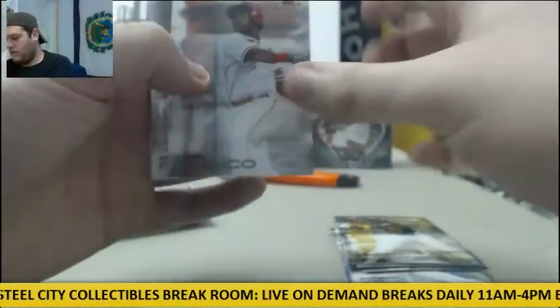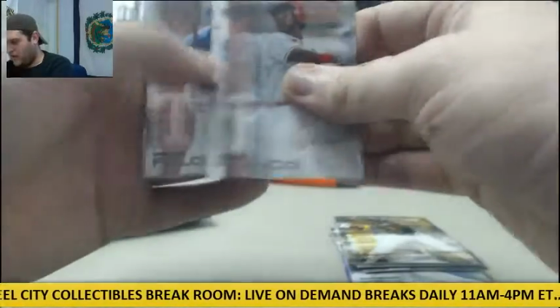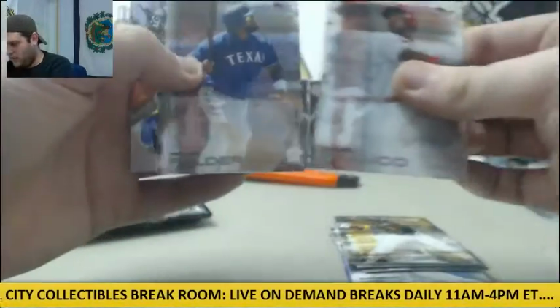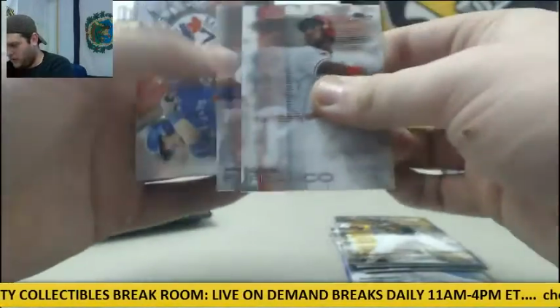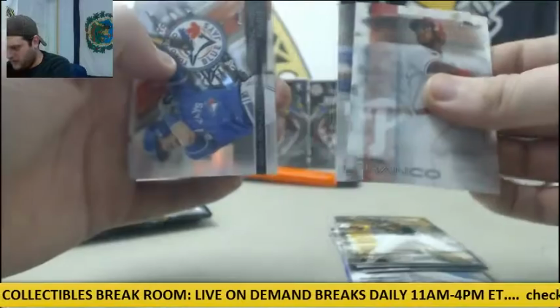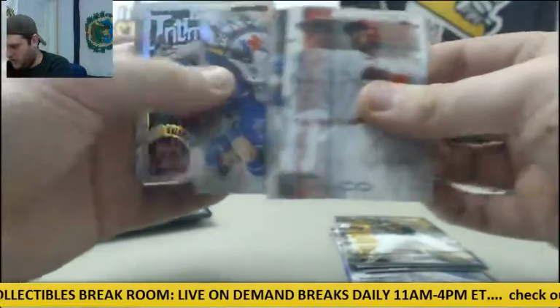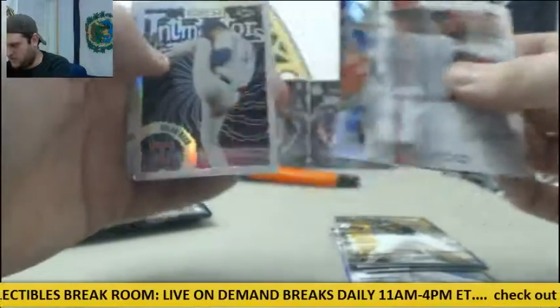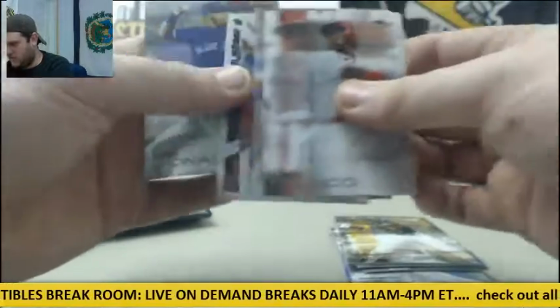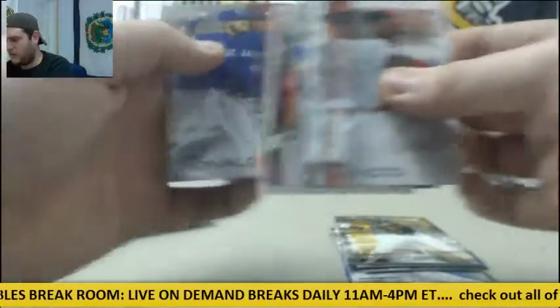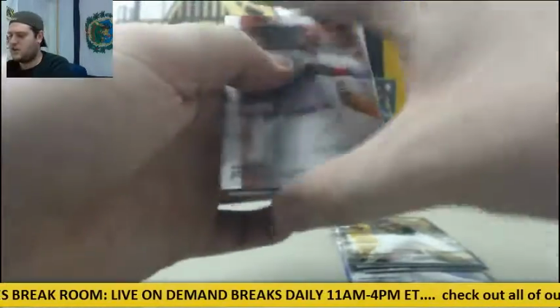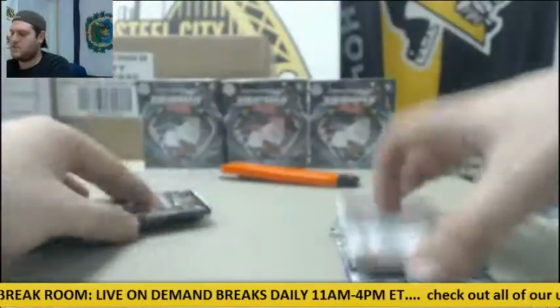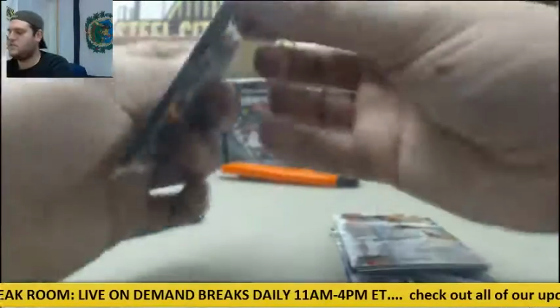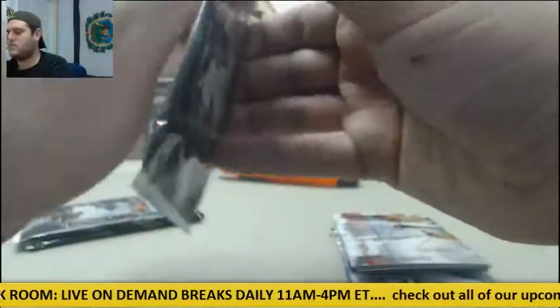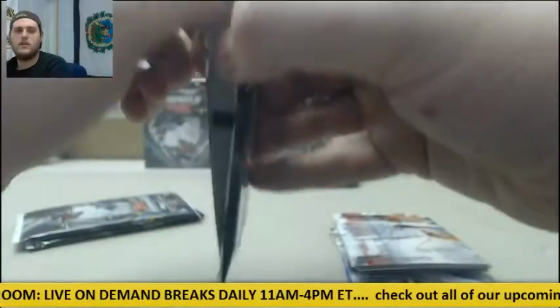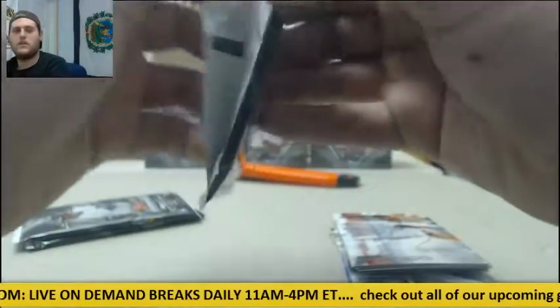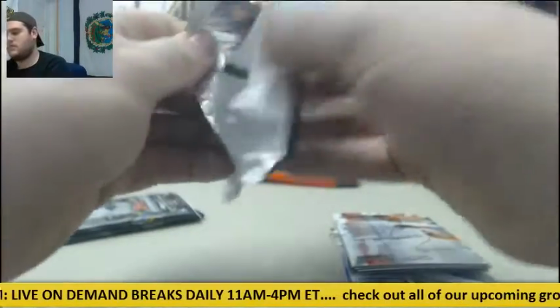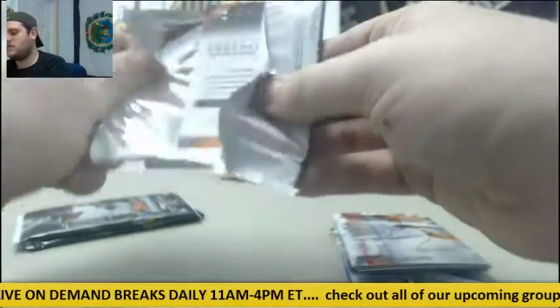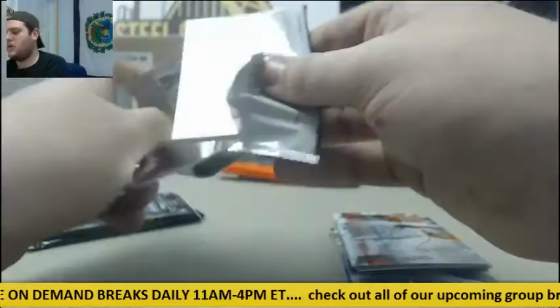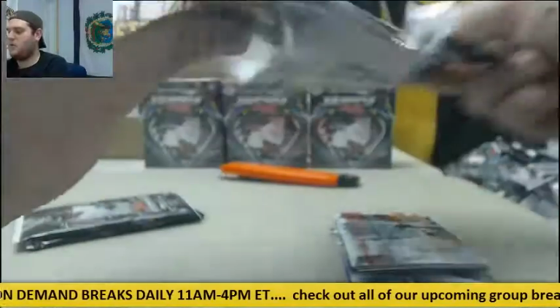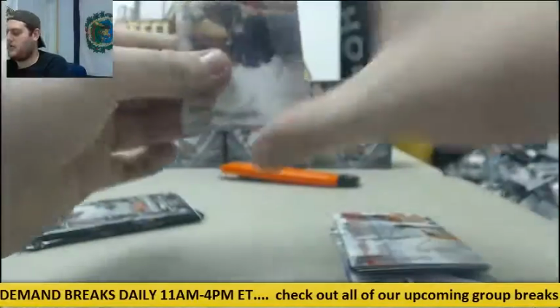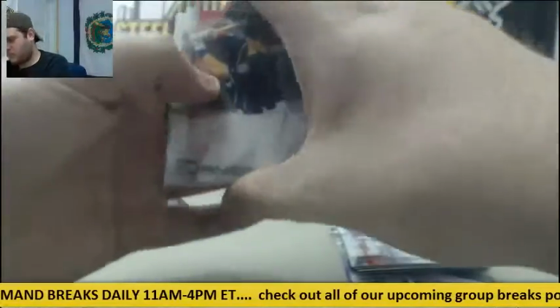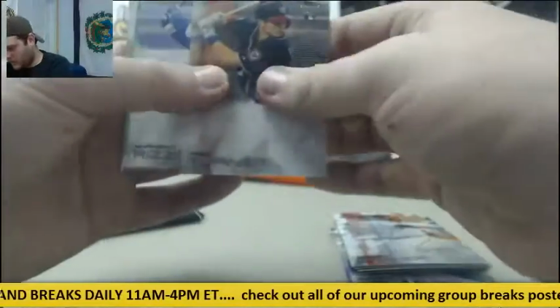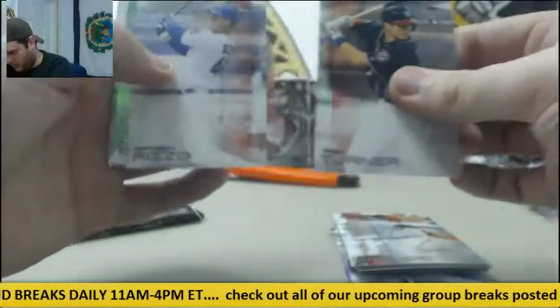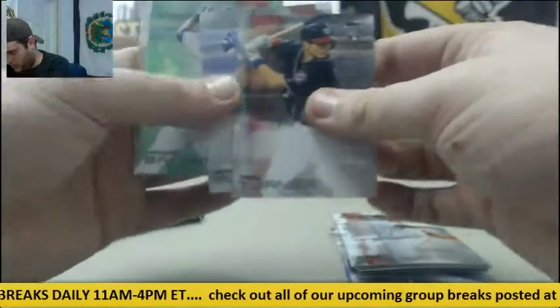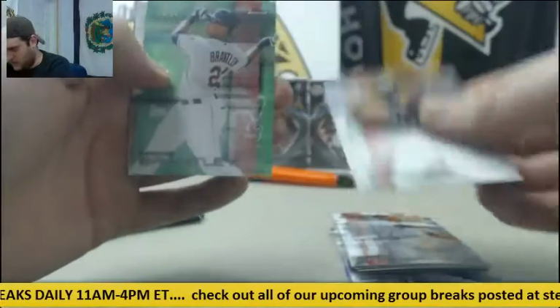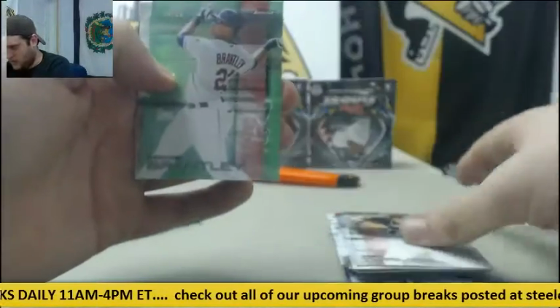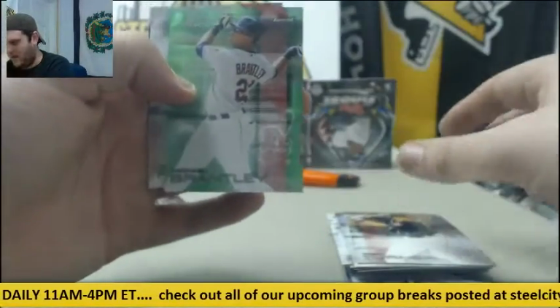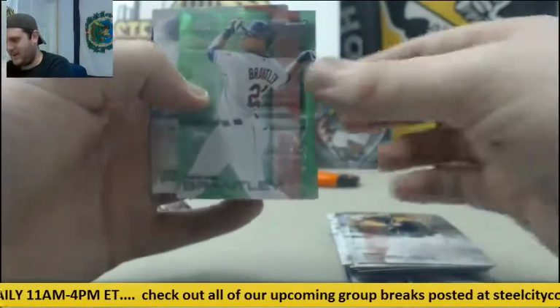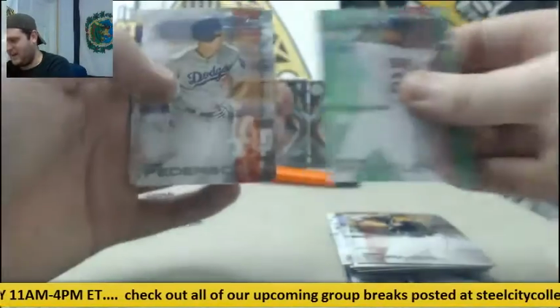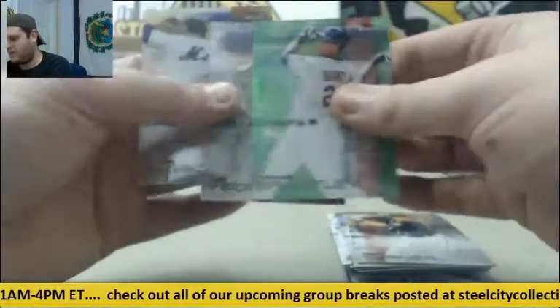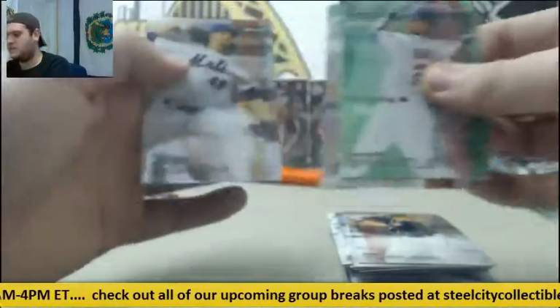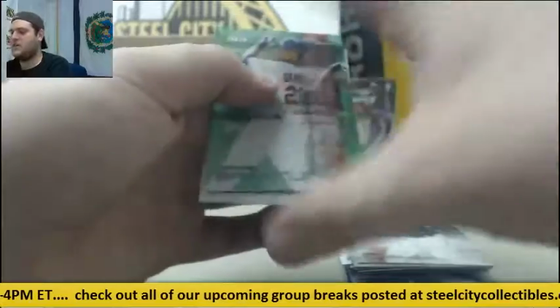Franco, Fielder, Donaldson. Nolan Ryan, Josh Donaldson. Turner, Rizzo, Brantley out of 99, Peterson and DeGrom.